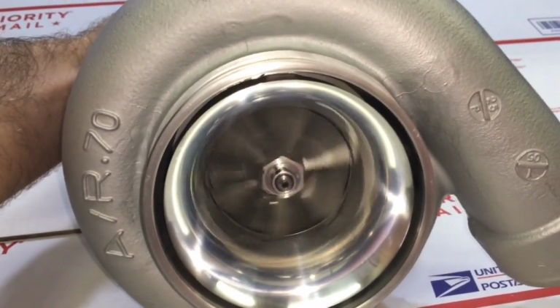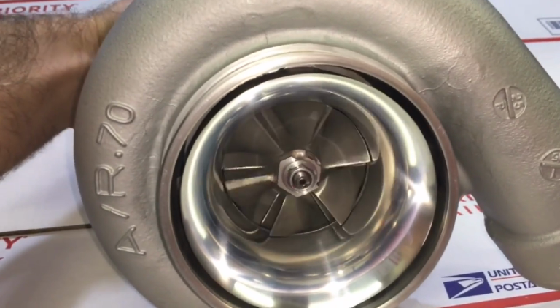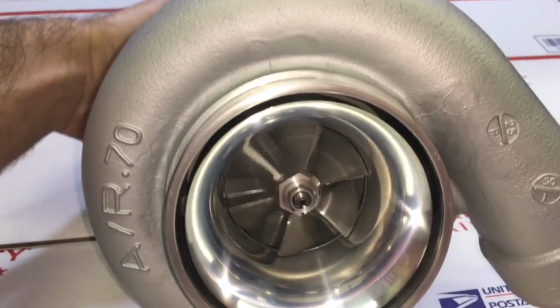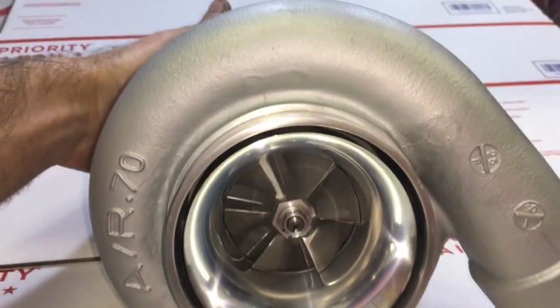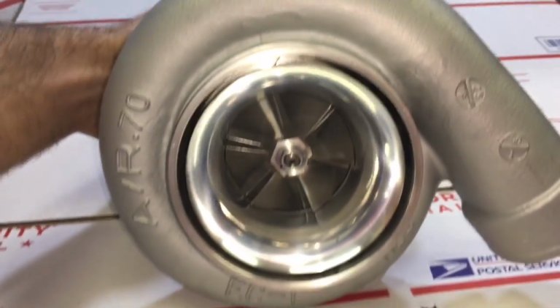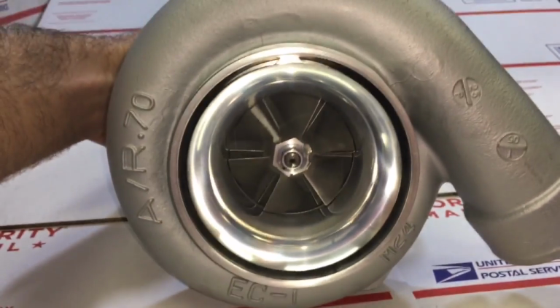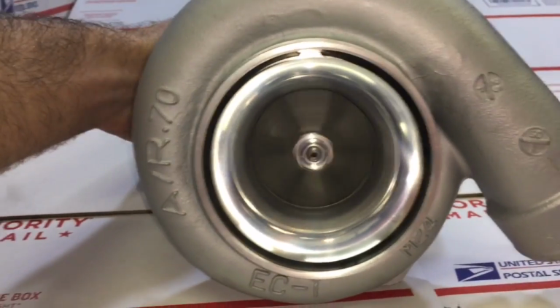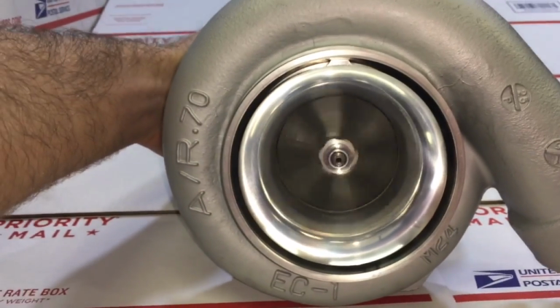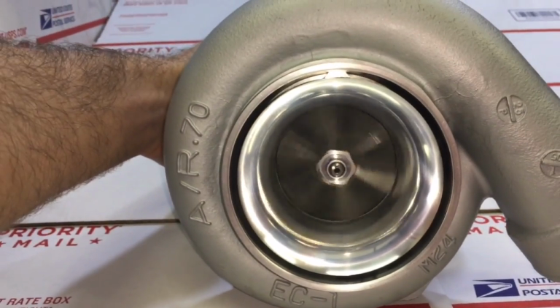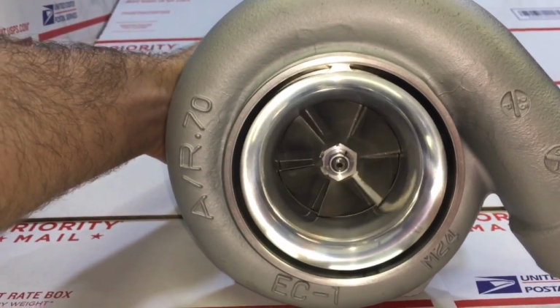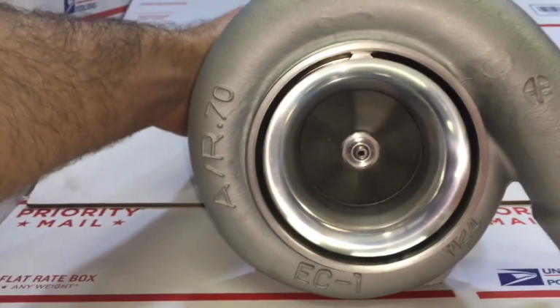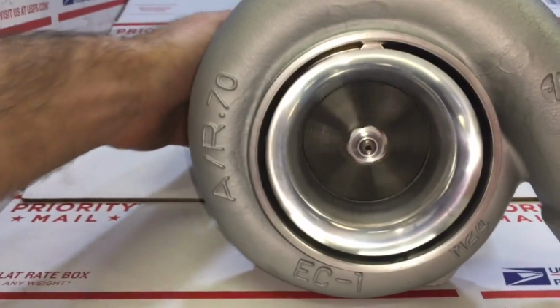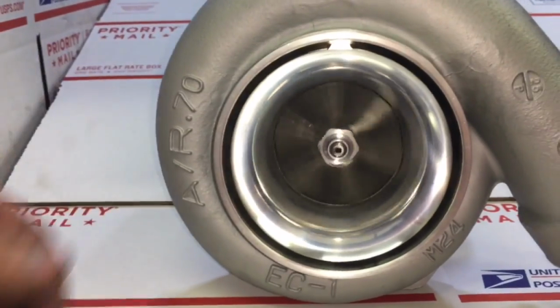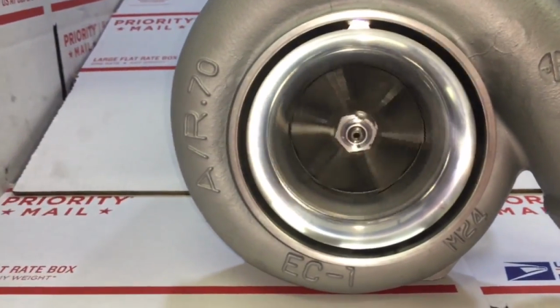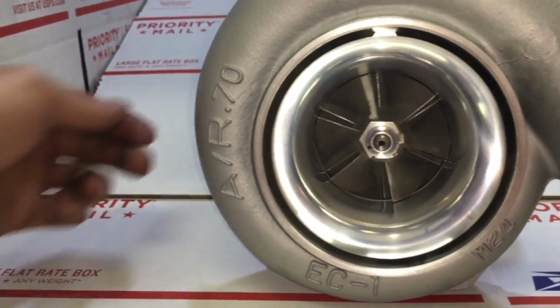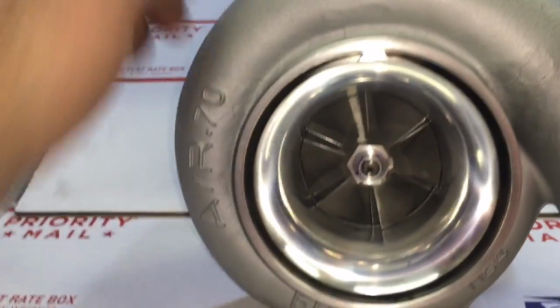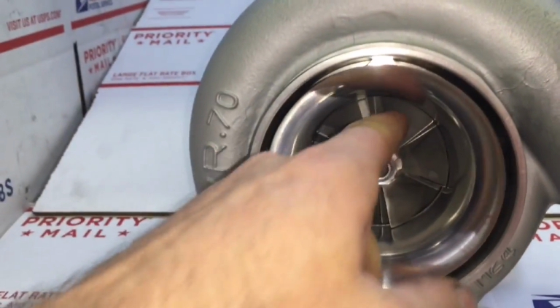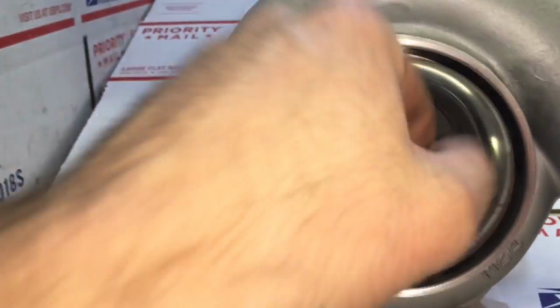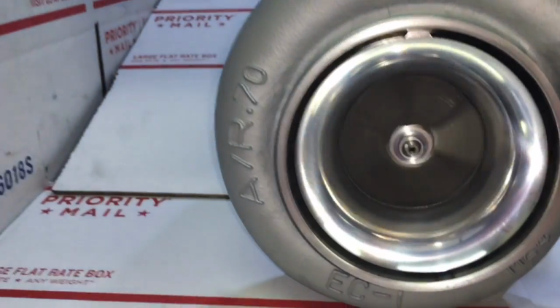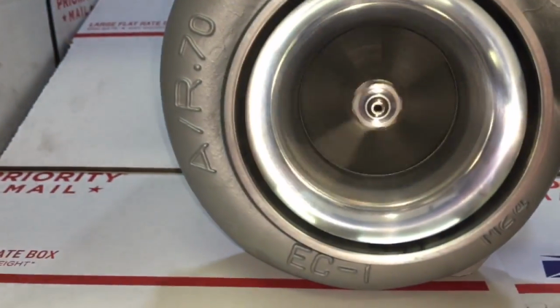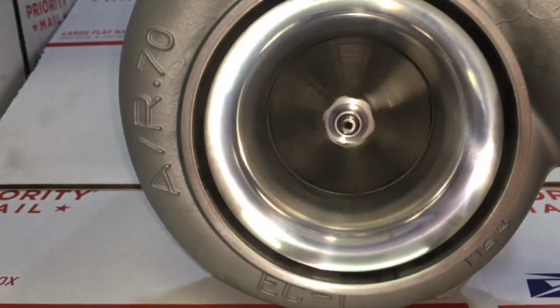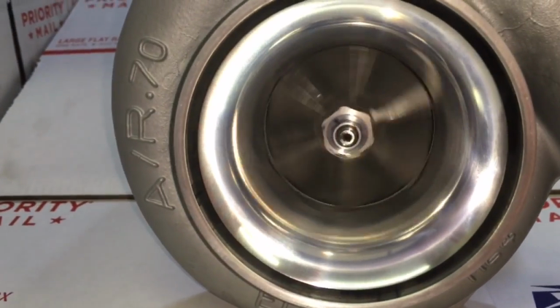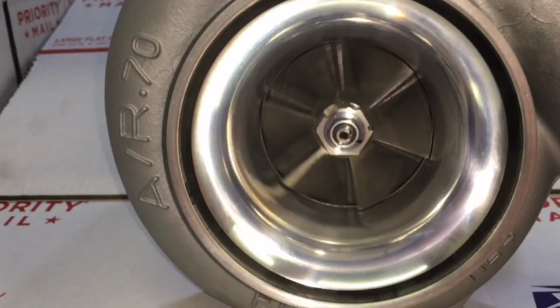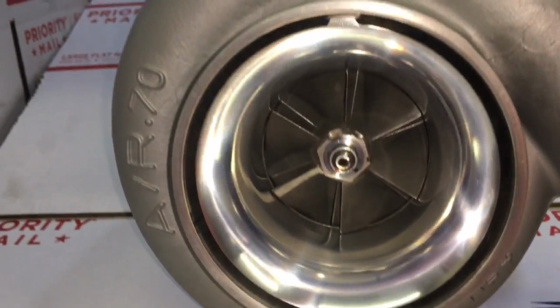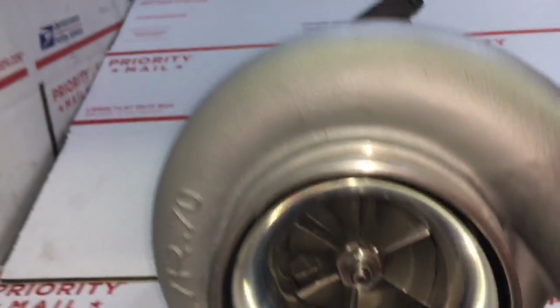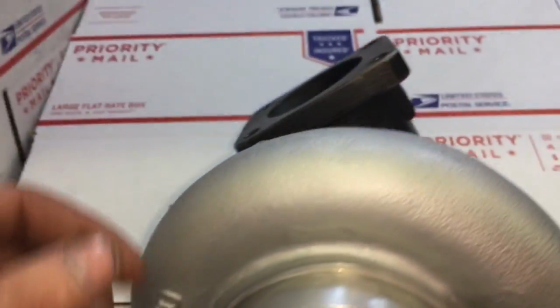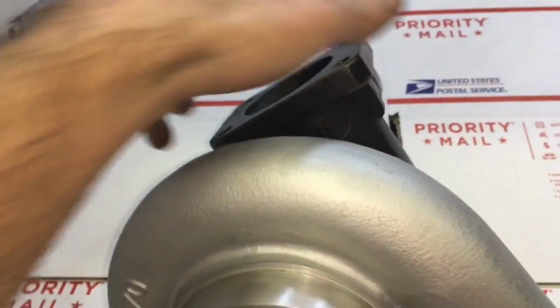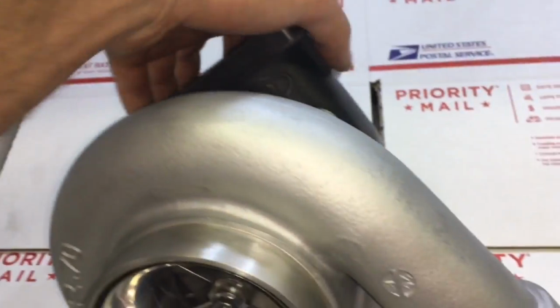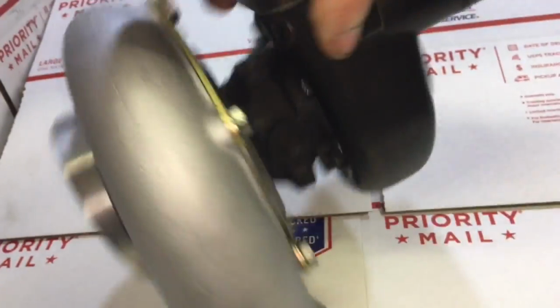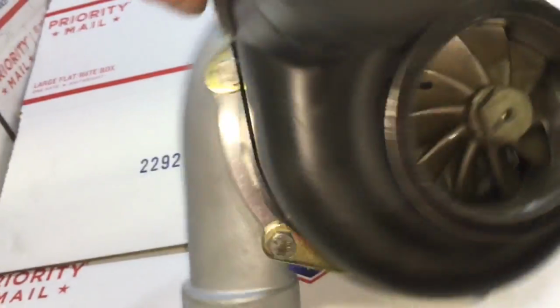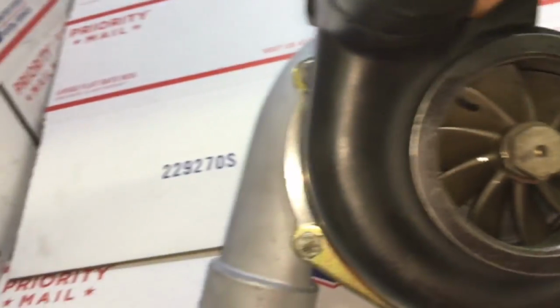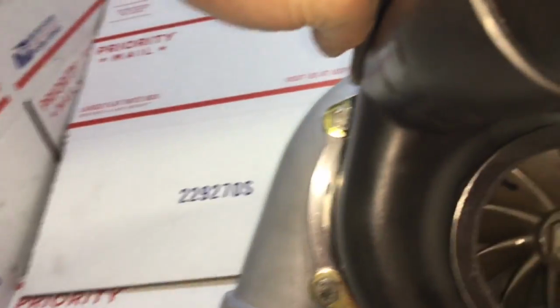The great thing is you can put a ball-bearing GT35R on your car, good for about 600 to 650 horsepower with that bolt-on turbine housing. But if you use the much larger turbine housing, you can make a lot more power.